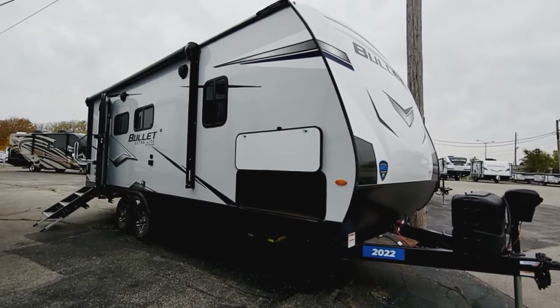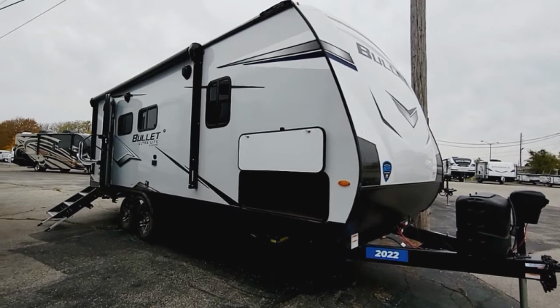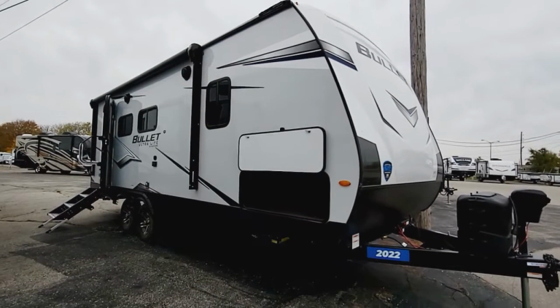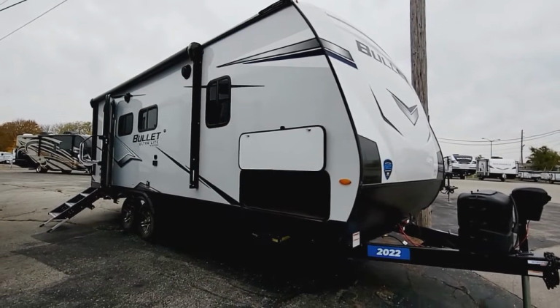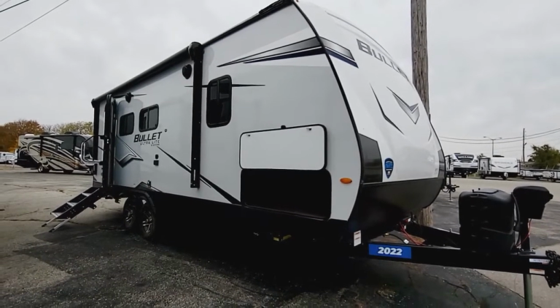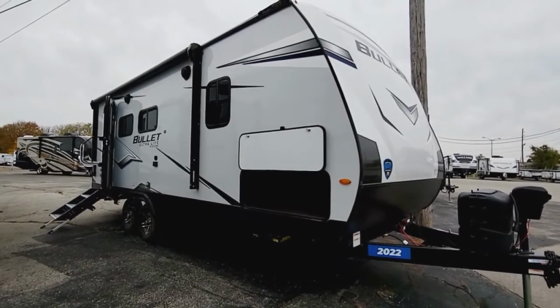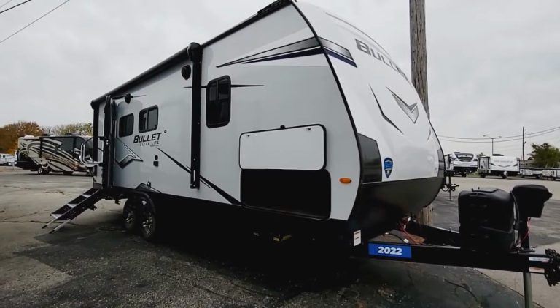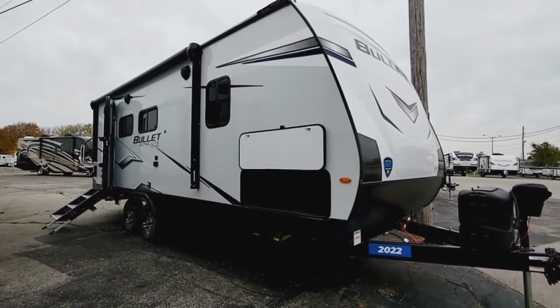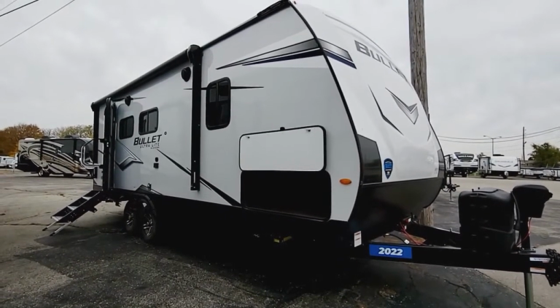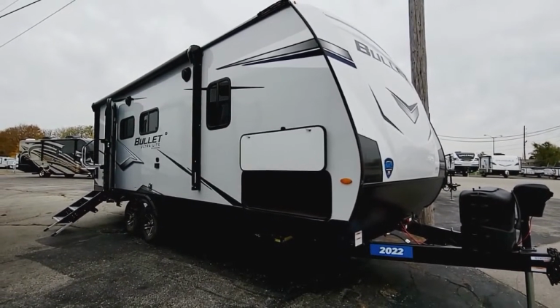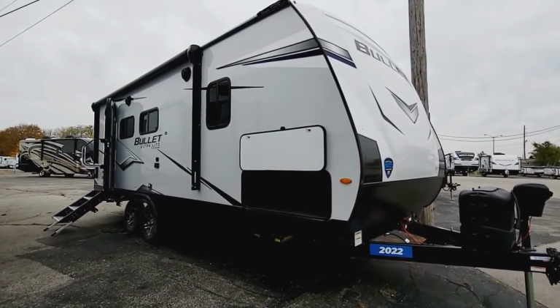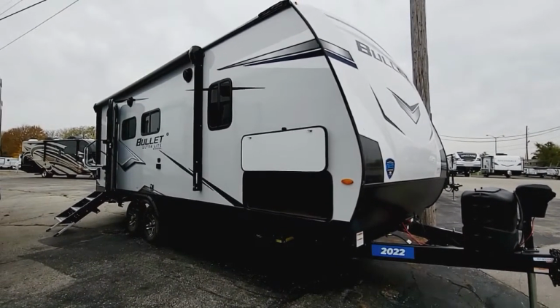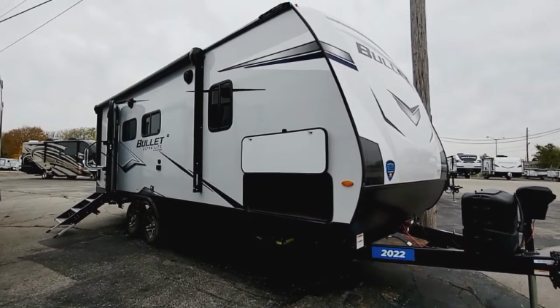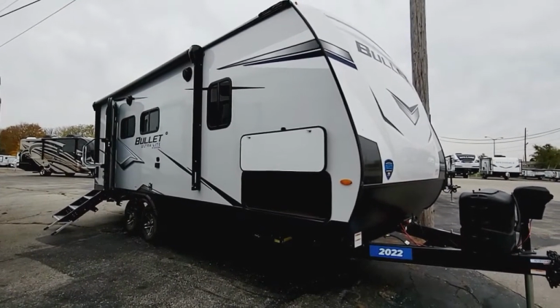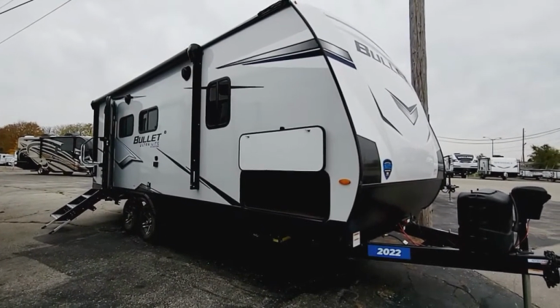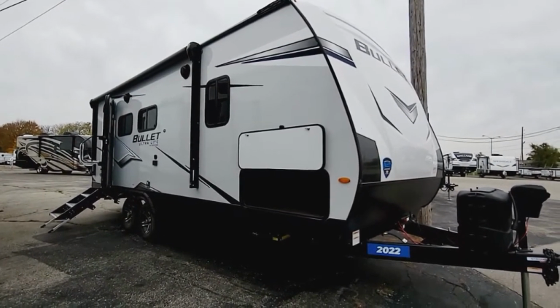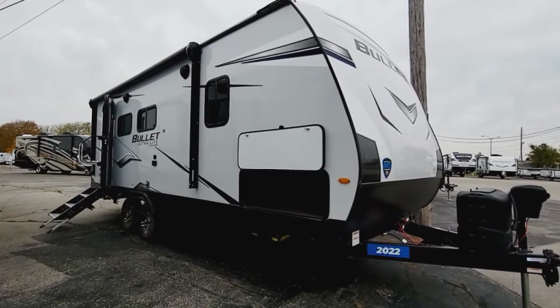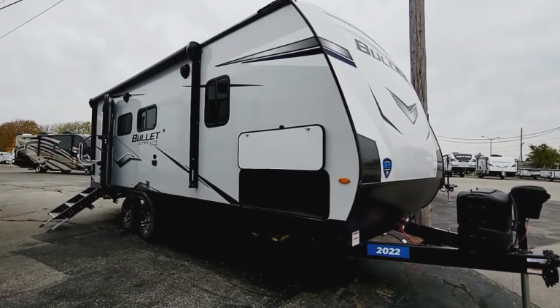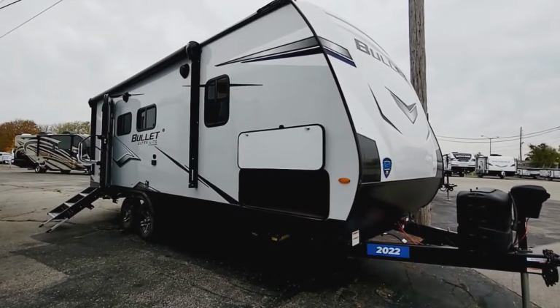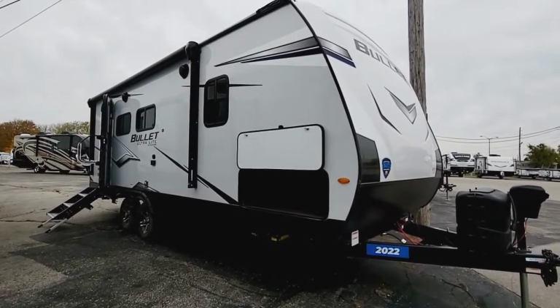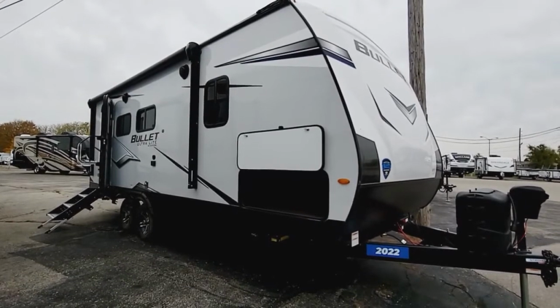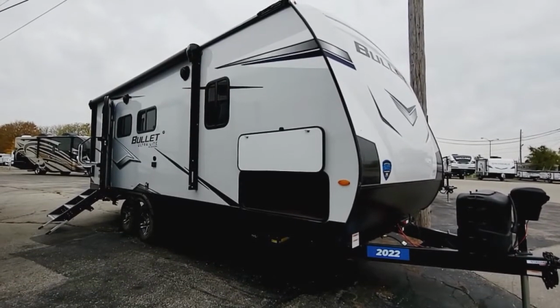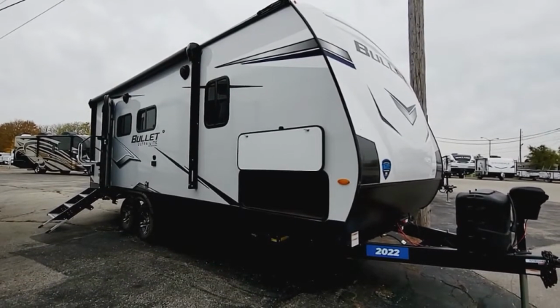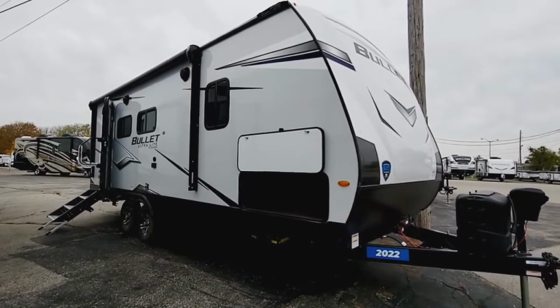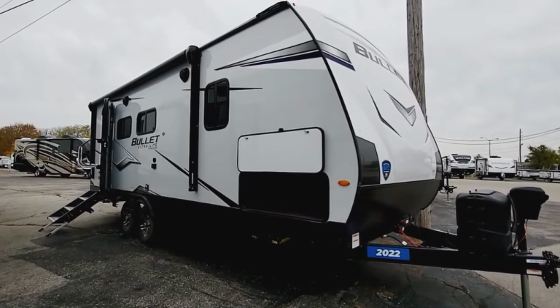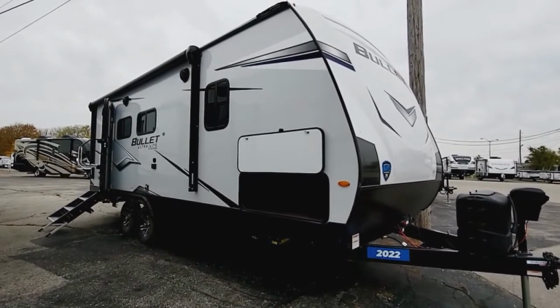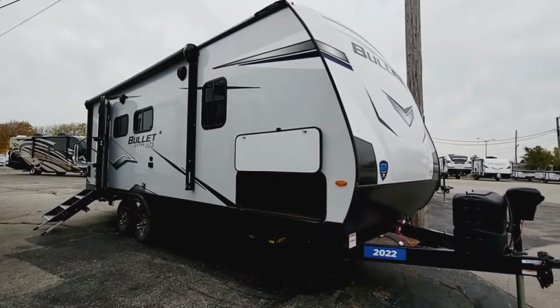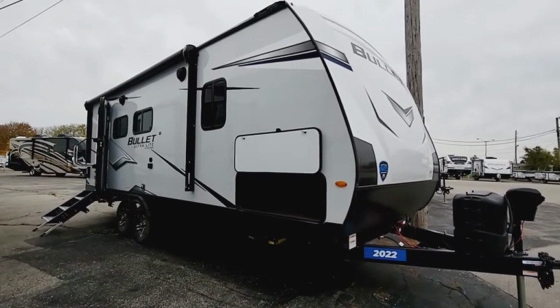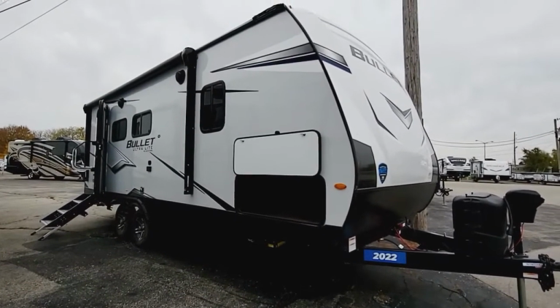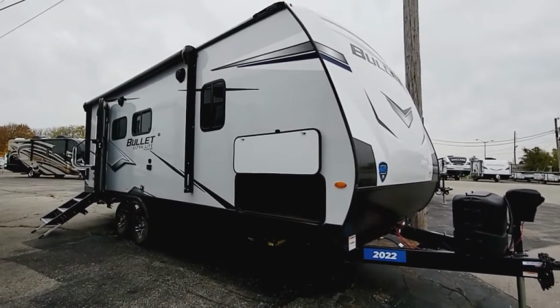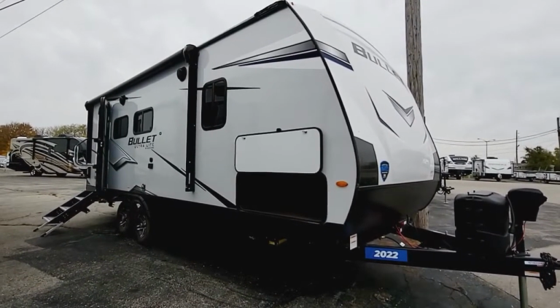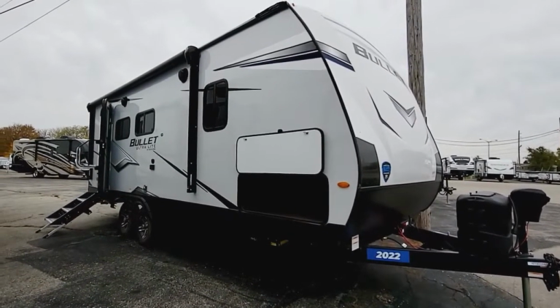Hey, Trey Alph here at Camping World in Richmond, Indiana. I'm going to give you a quick video of the brand new 2022 Keystone Bullet 221 RBS.